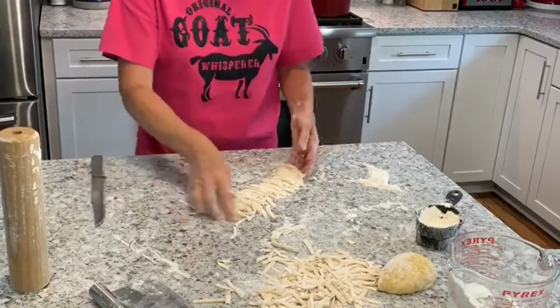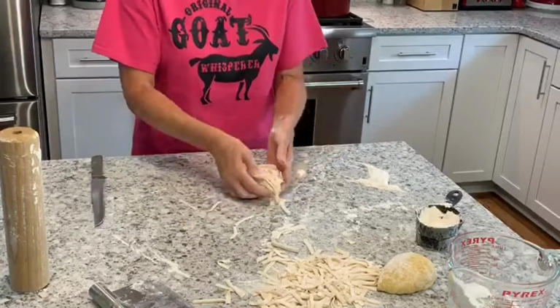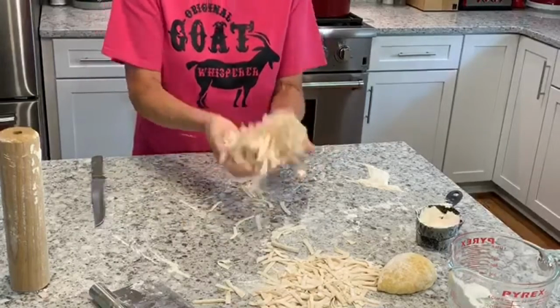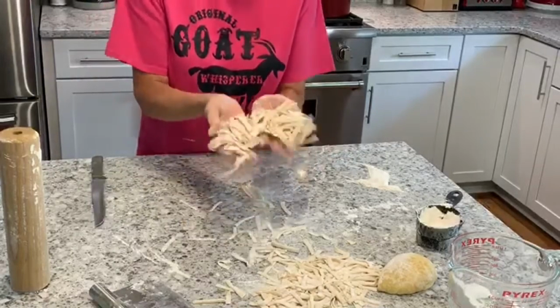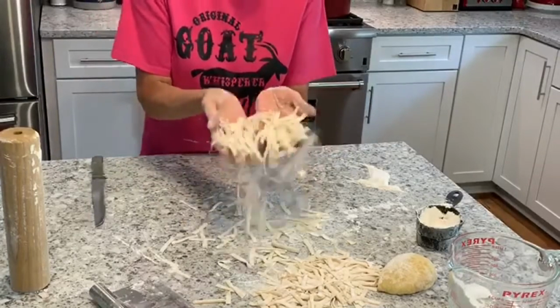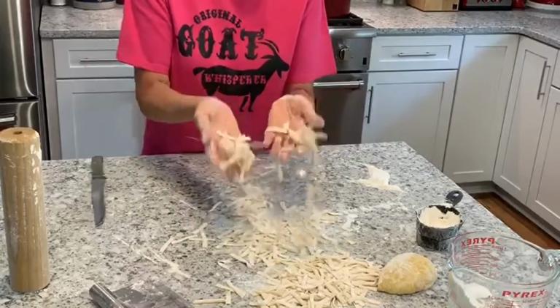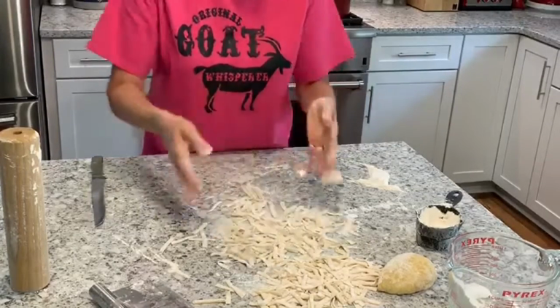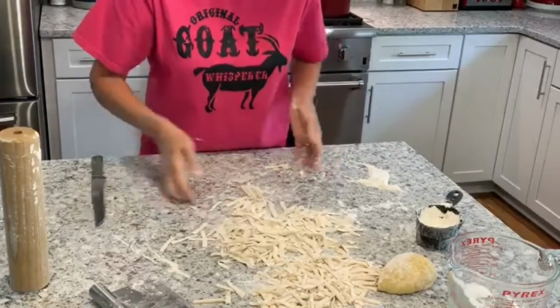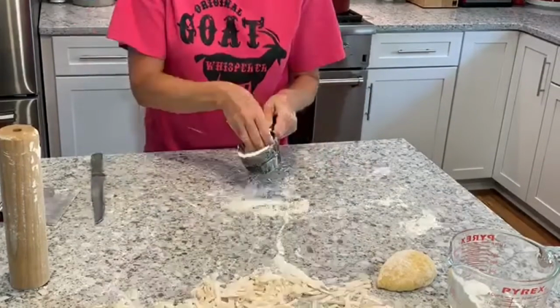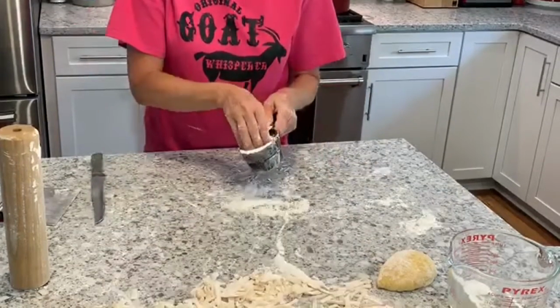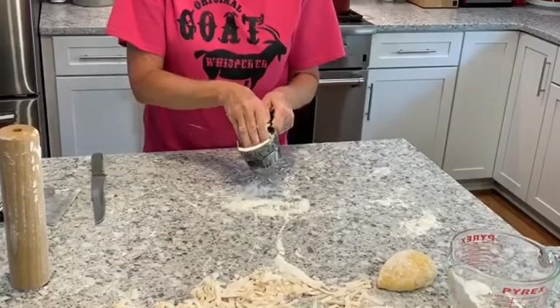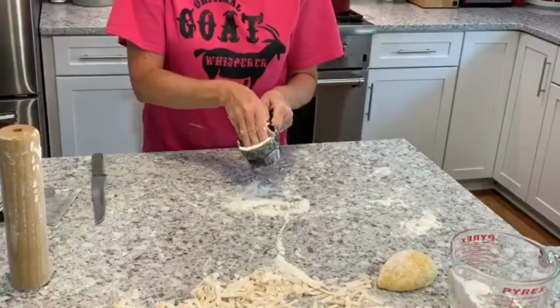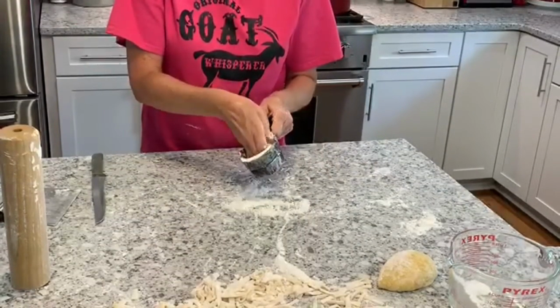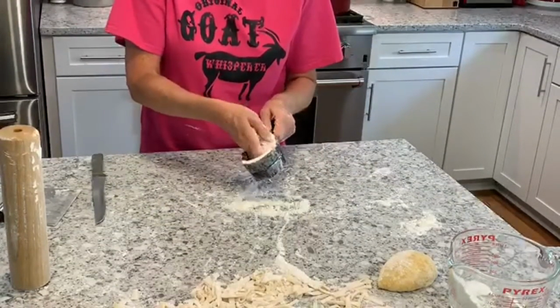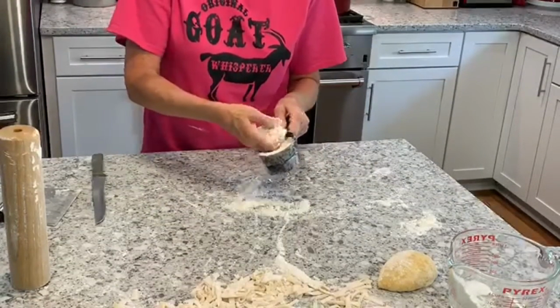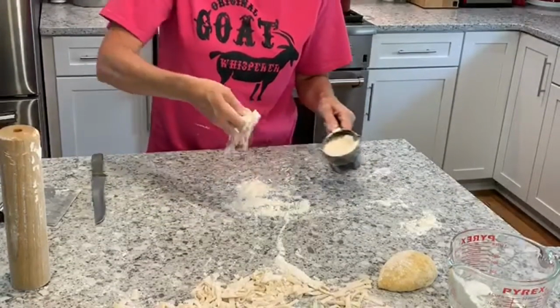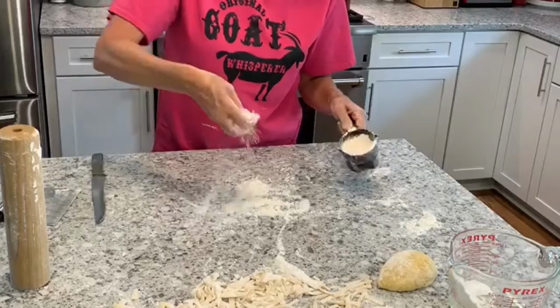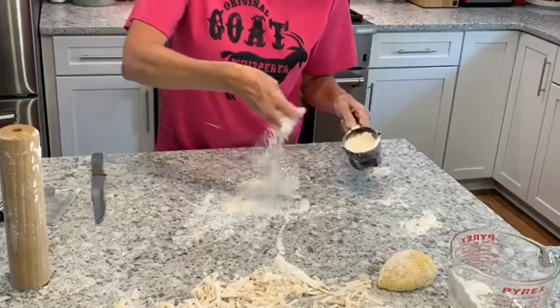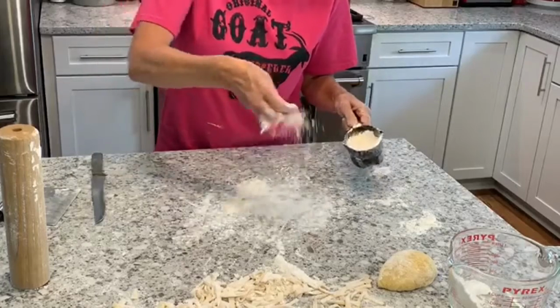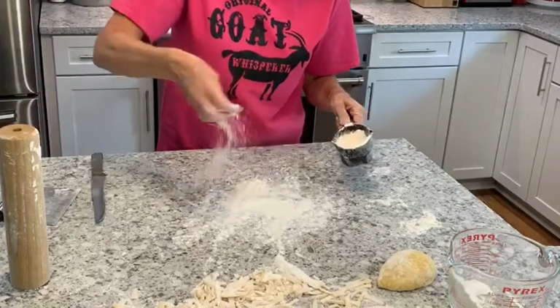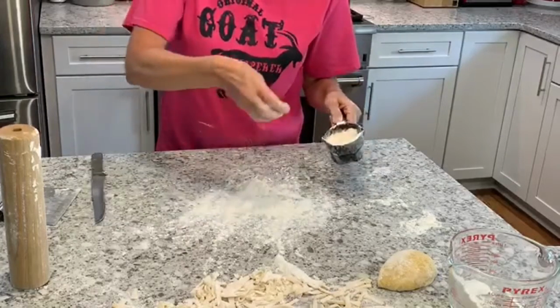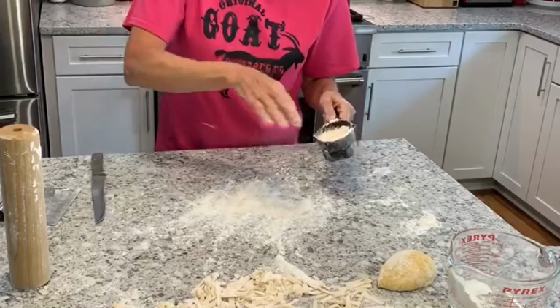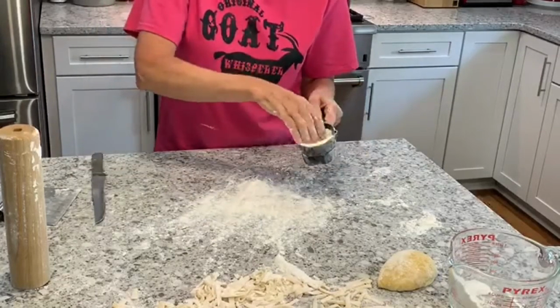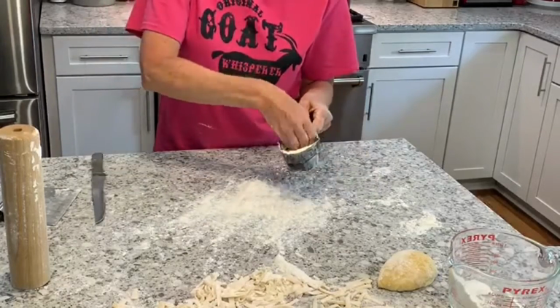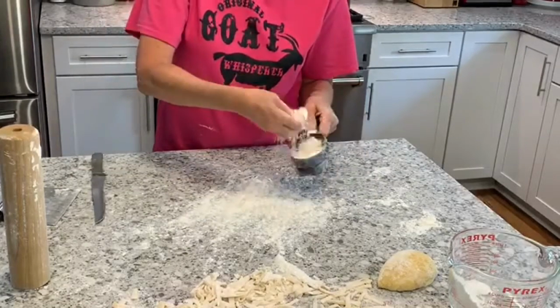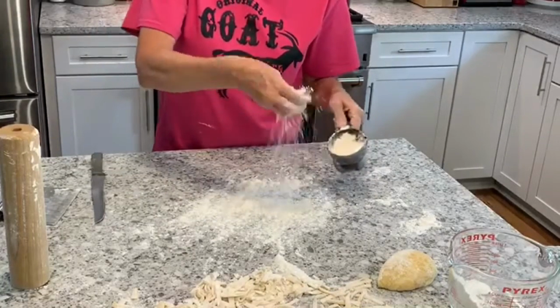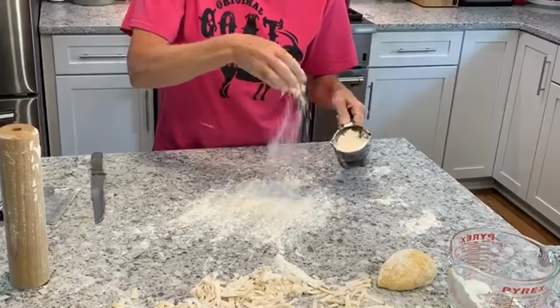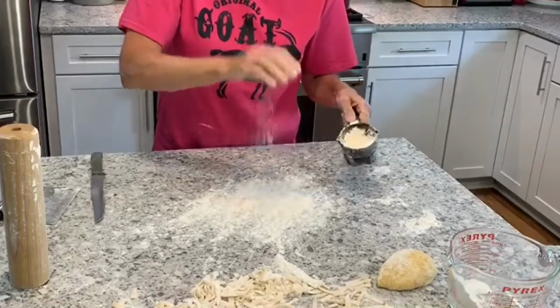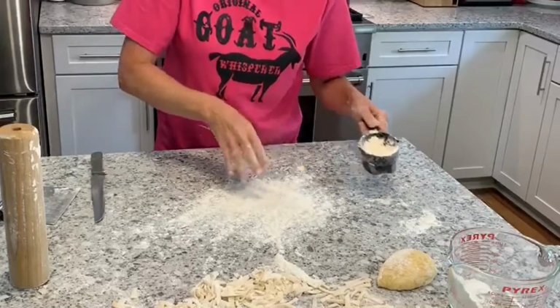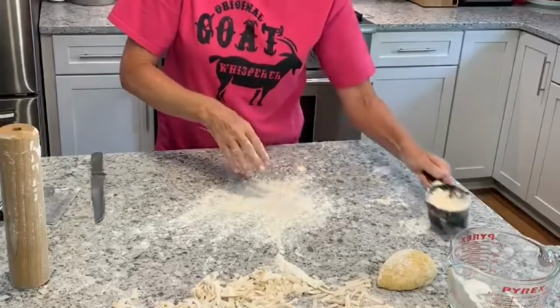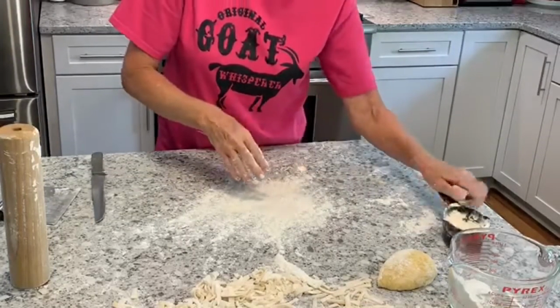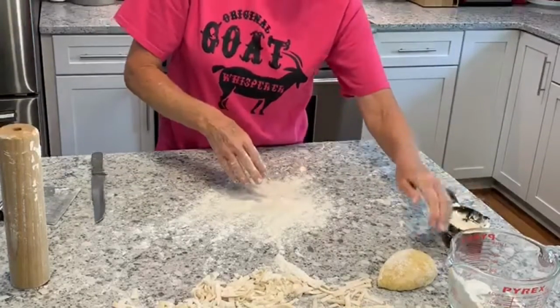We're halfway done, so I'm going to go ahead and roll out the other half of the noodles. When that's done, I'll catch up with you and we'll go from there.